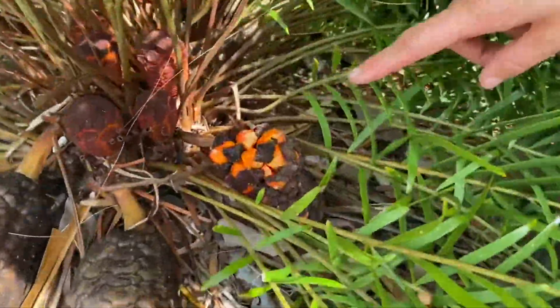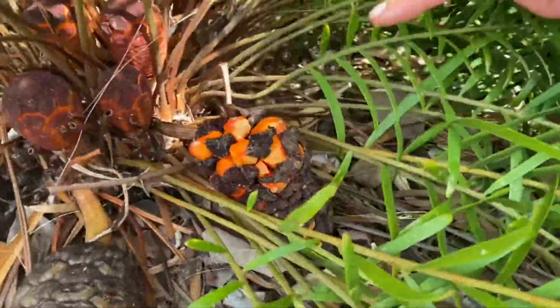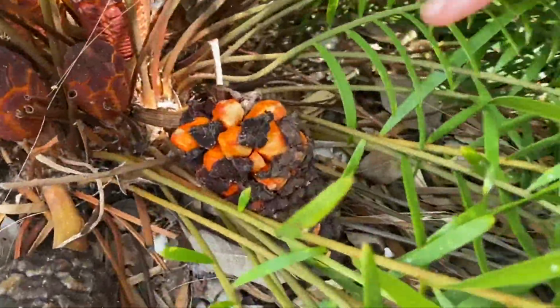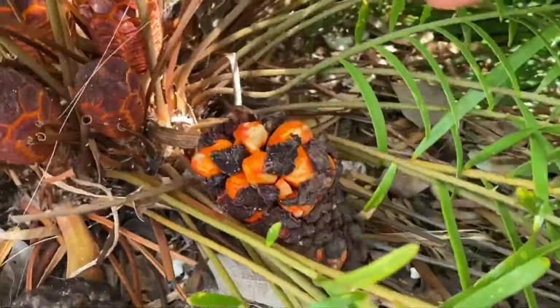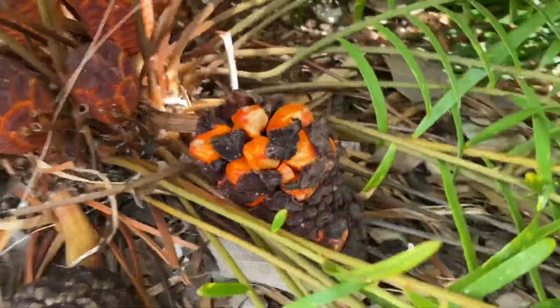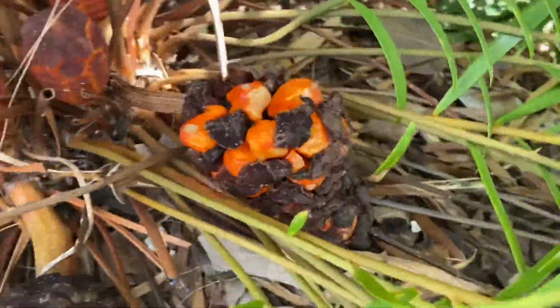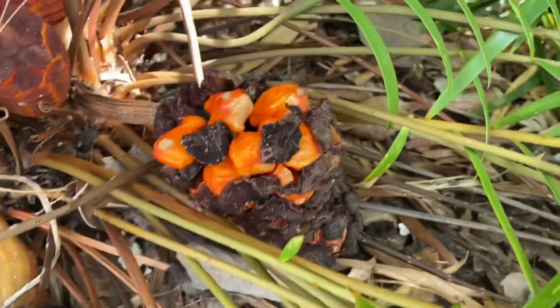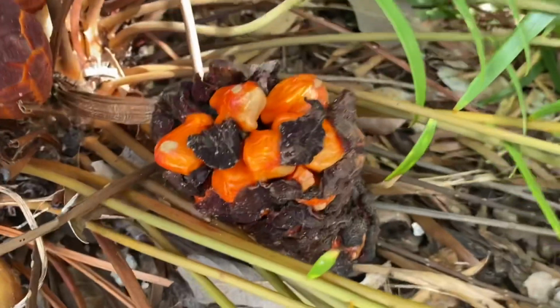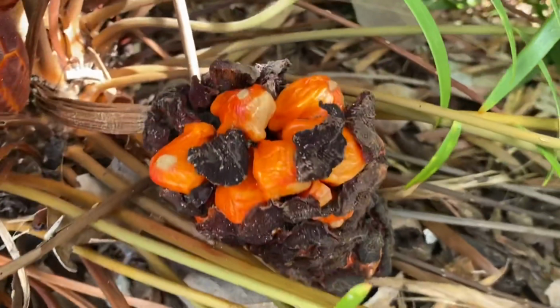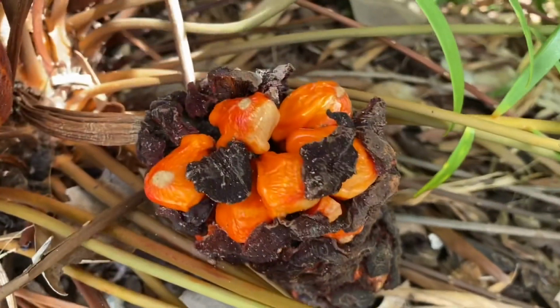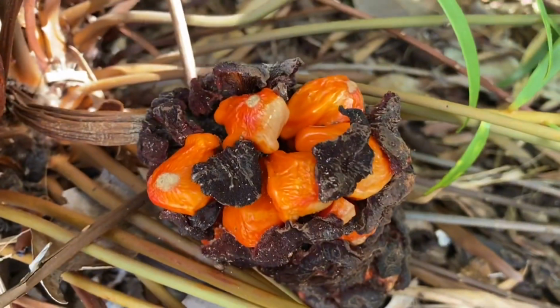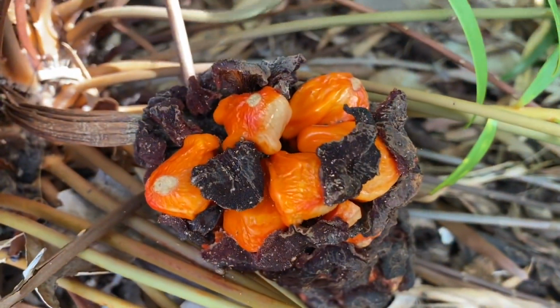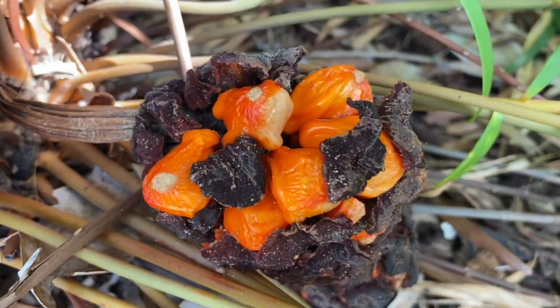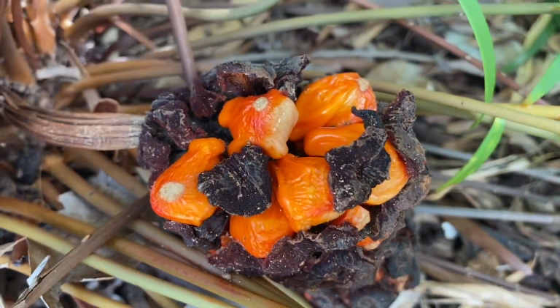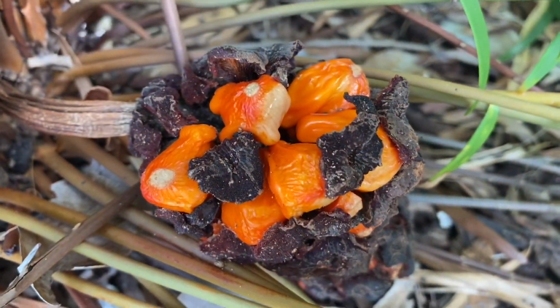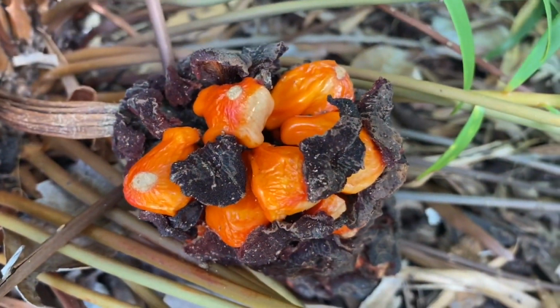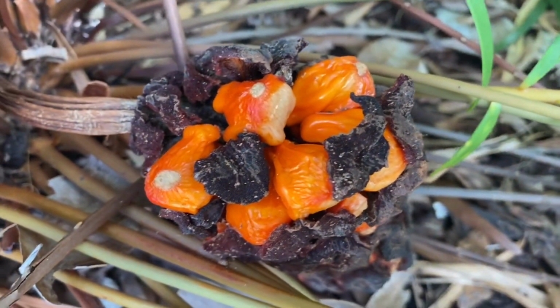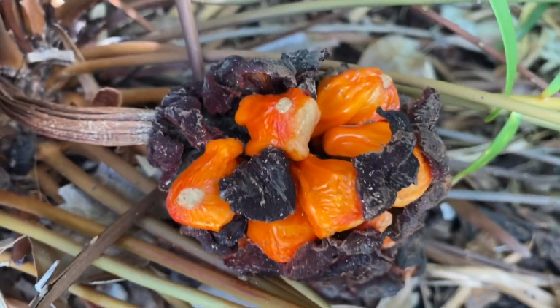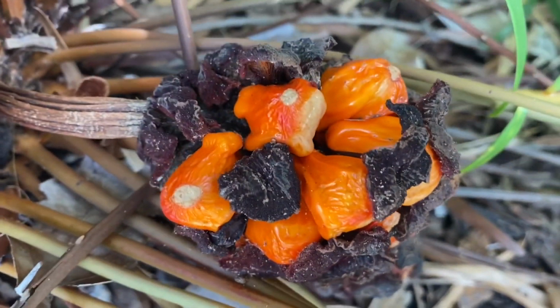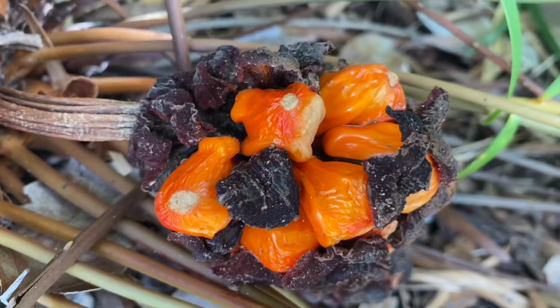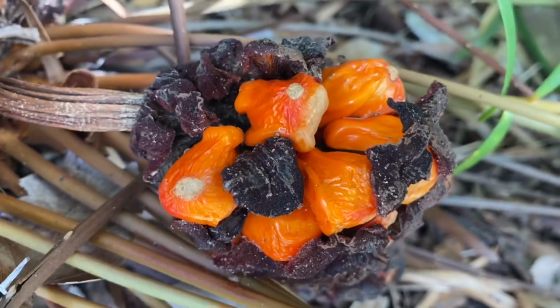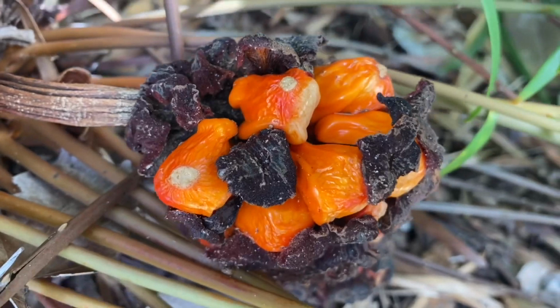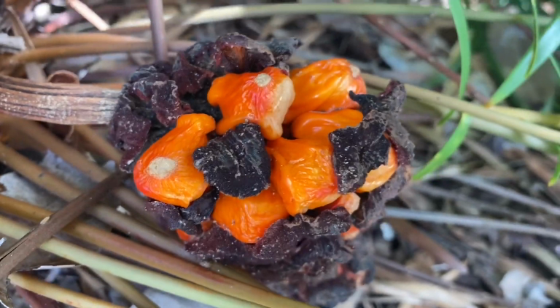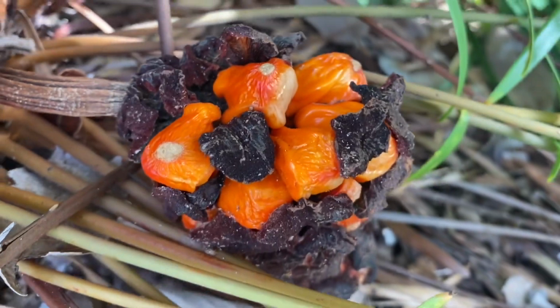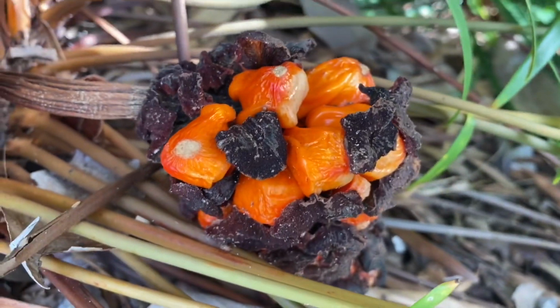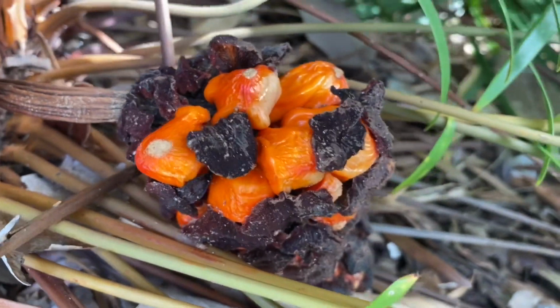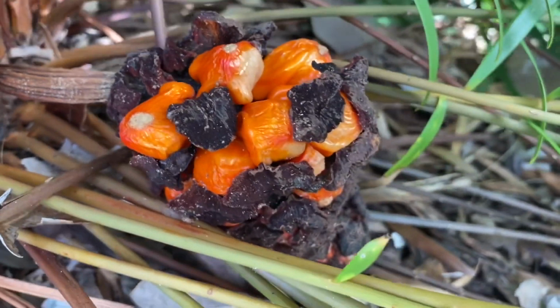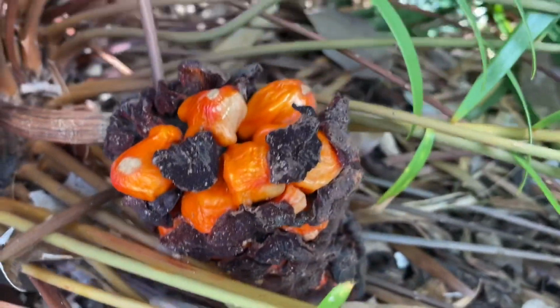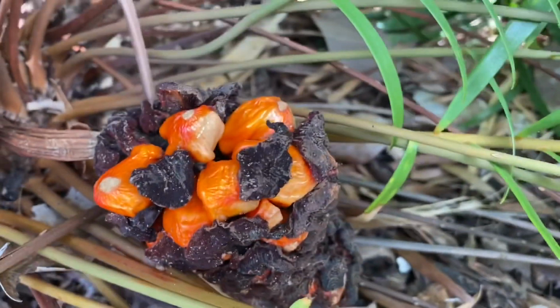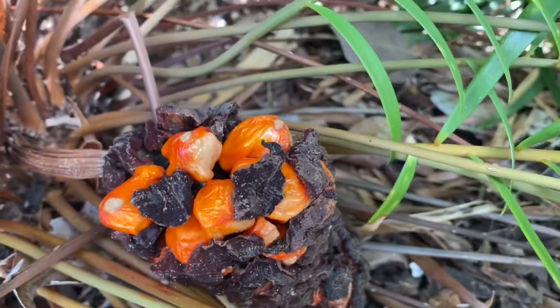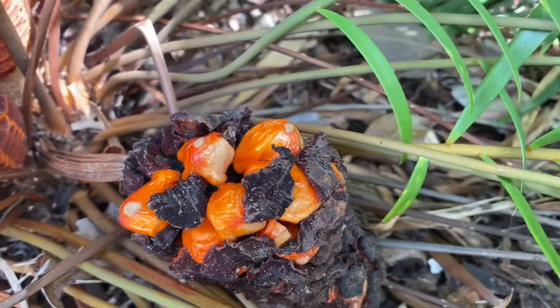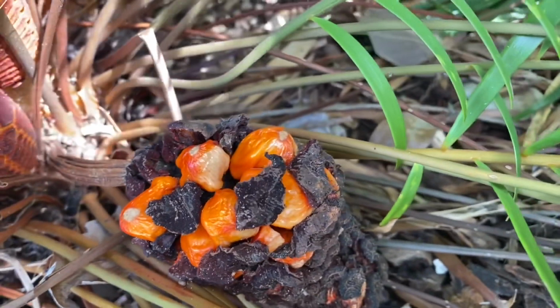The seeds are a beautiful bright orange color, but once again it is a cycad and they are very toxic to humans, so we don't want to touch them and definitely don't want to ingest them.